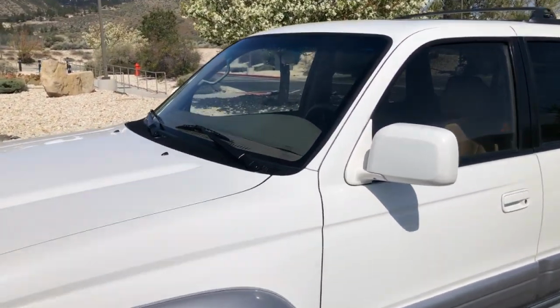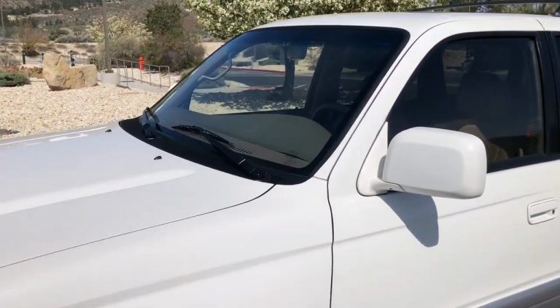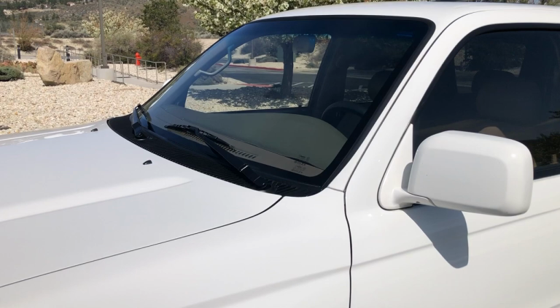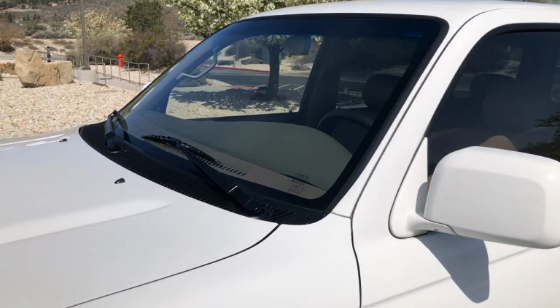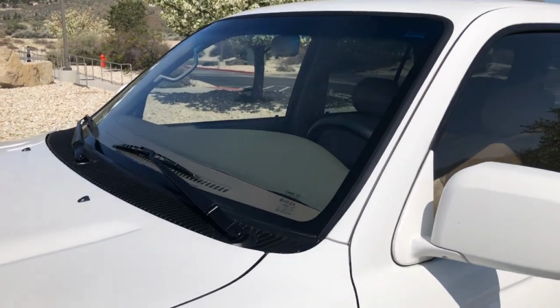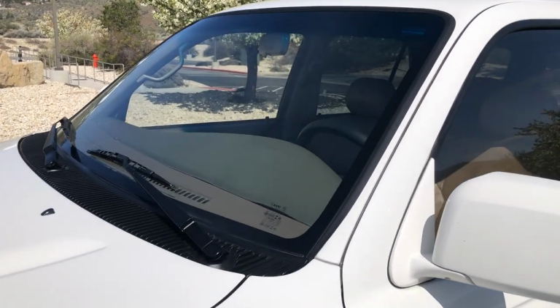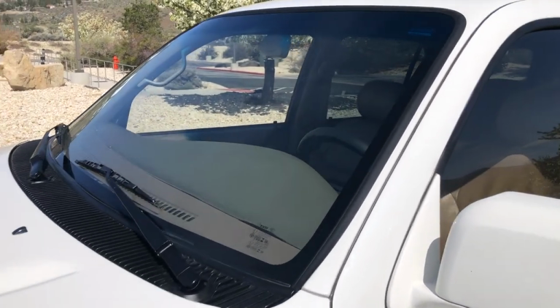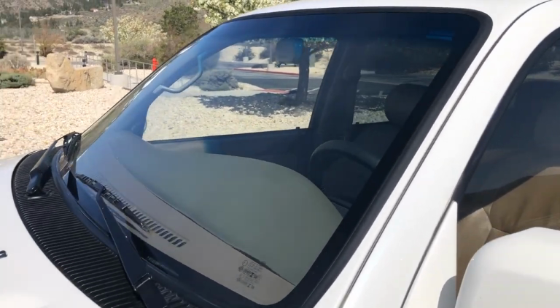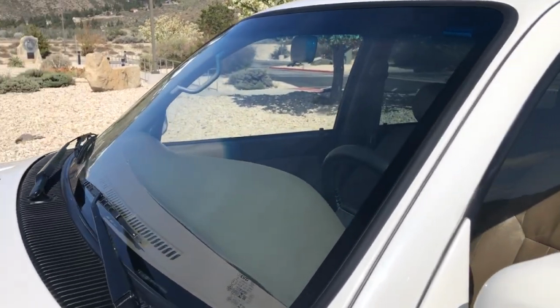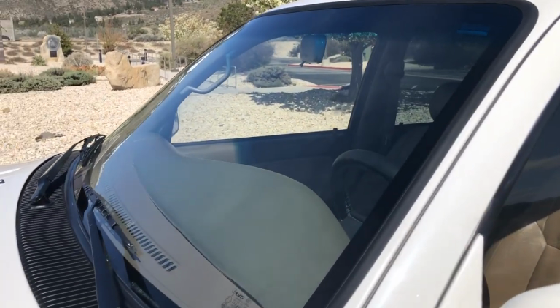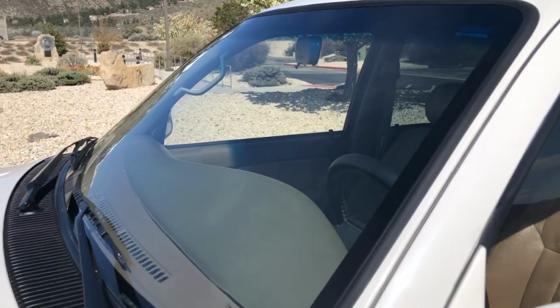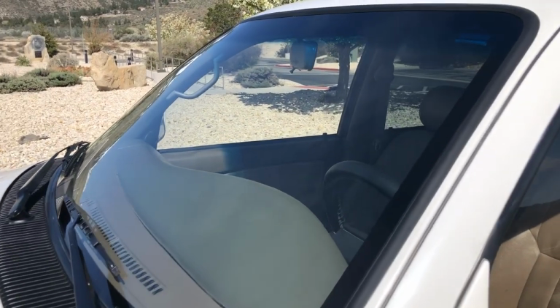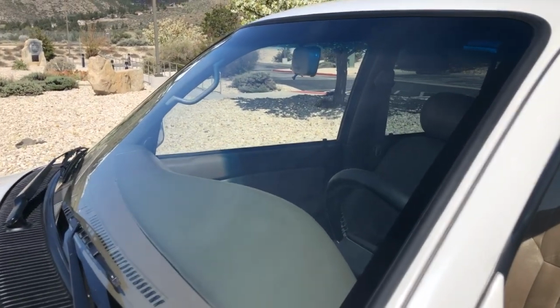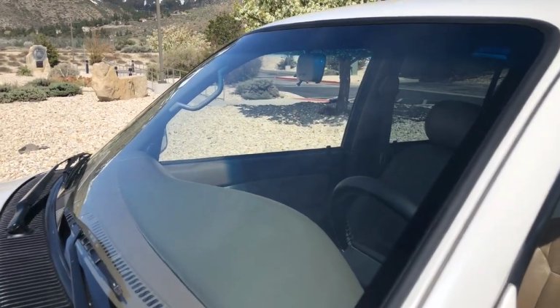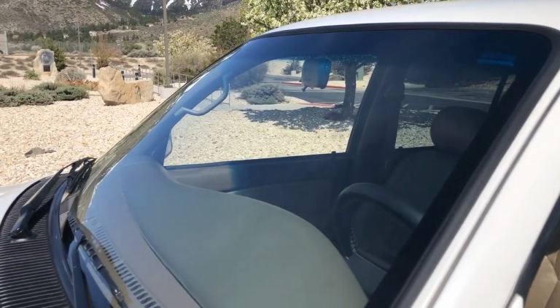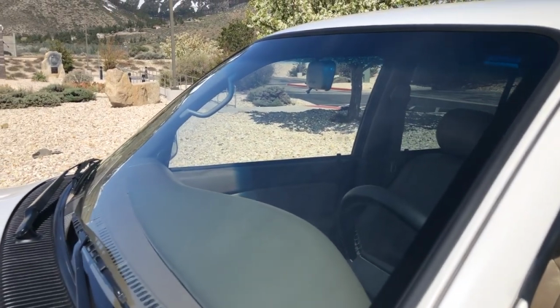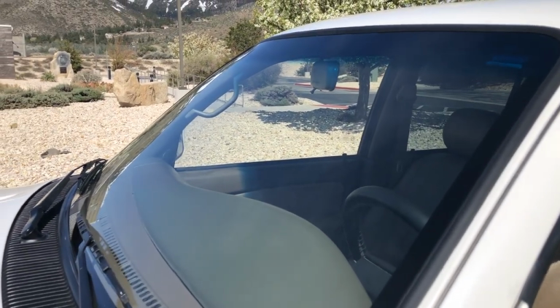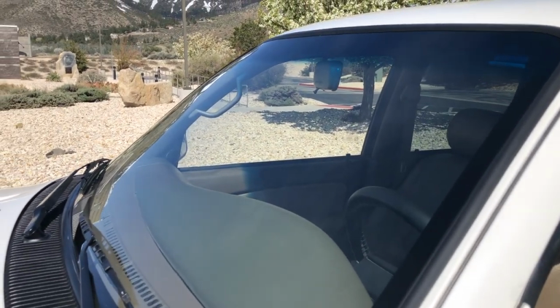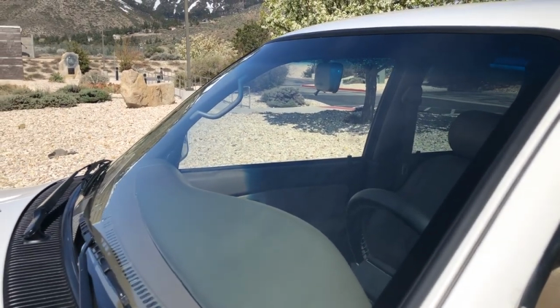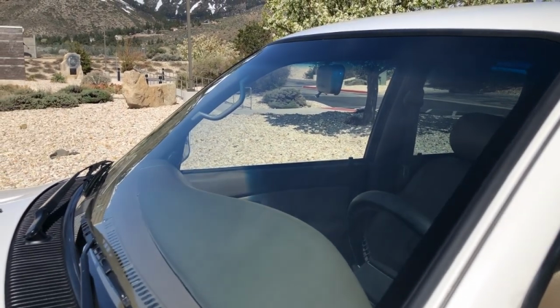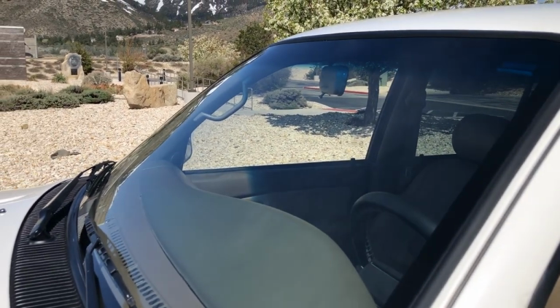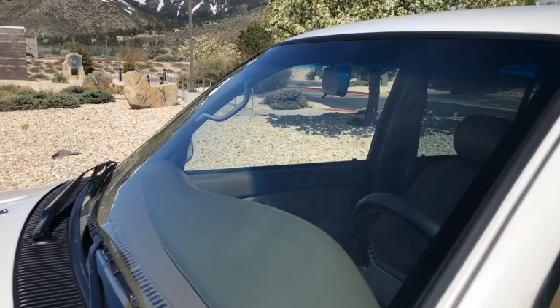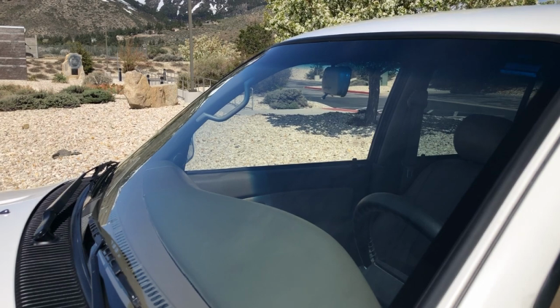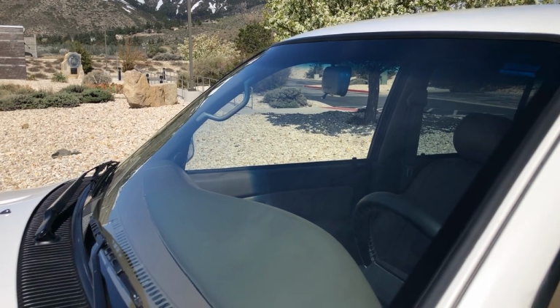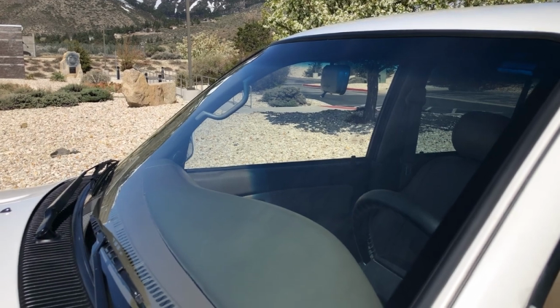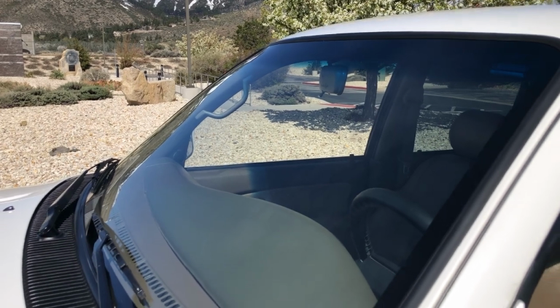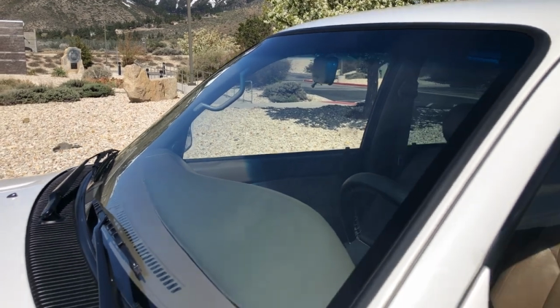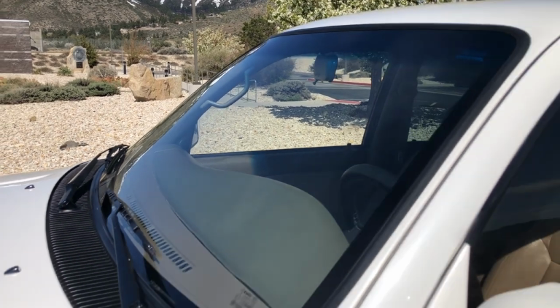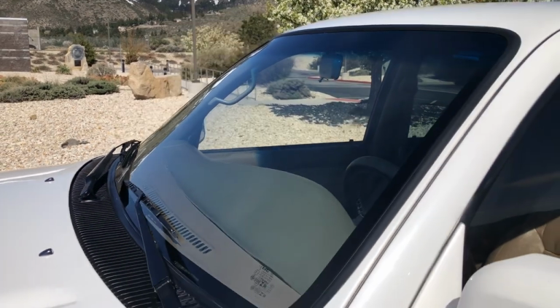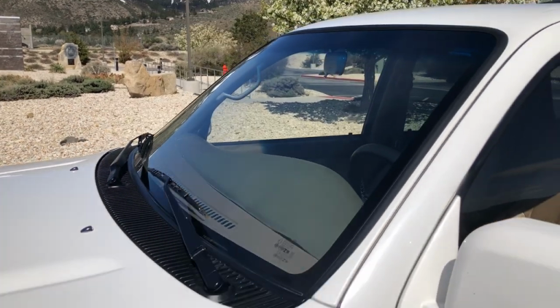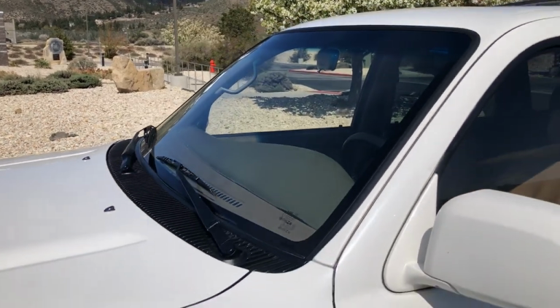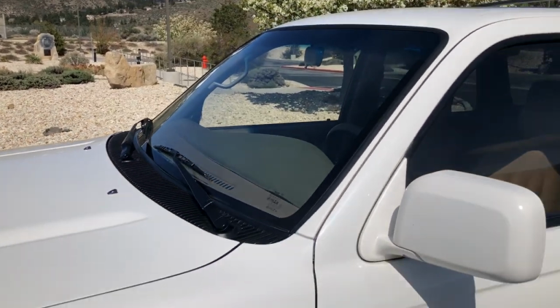The windshield is brand new. There were some pits in it and a little star bullseye crack, so we went ahead and had that replaced a few weeks ago.